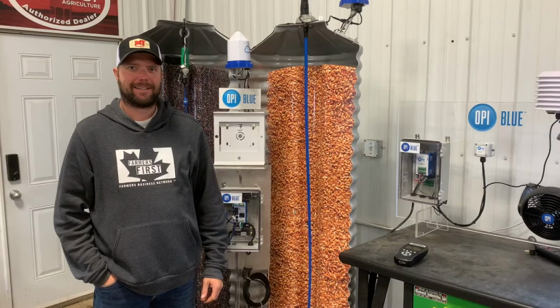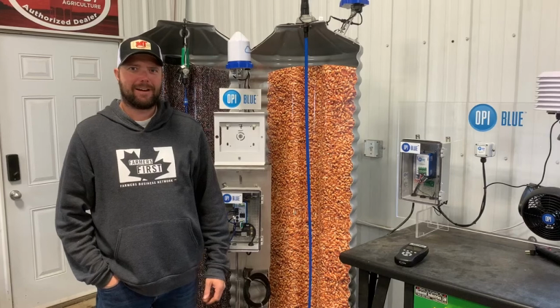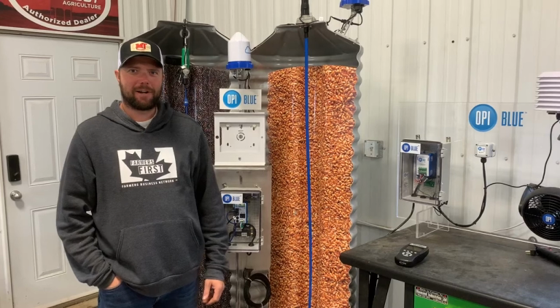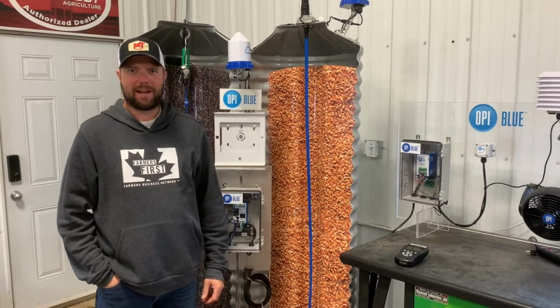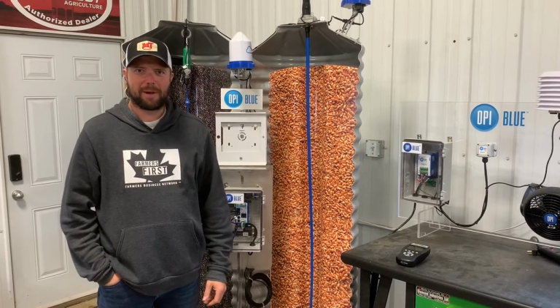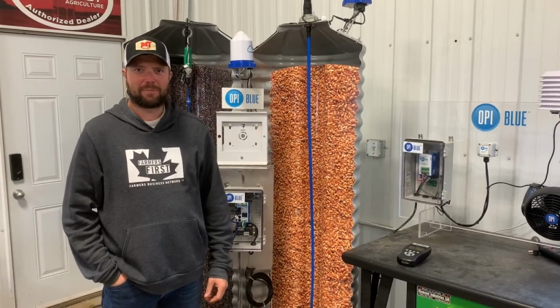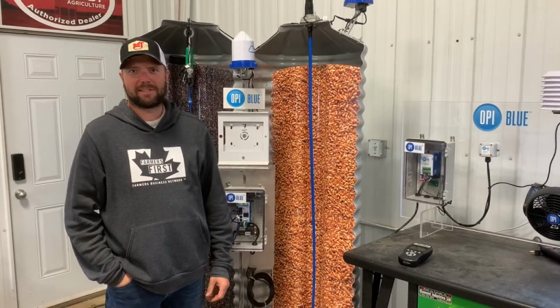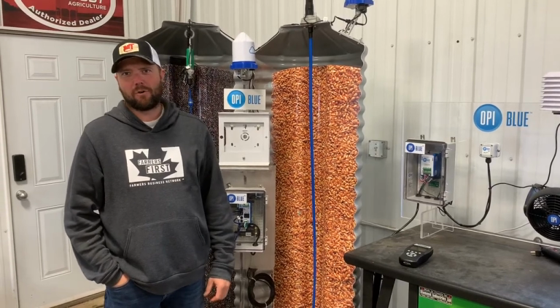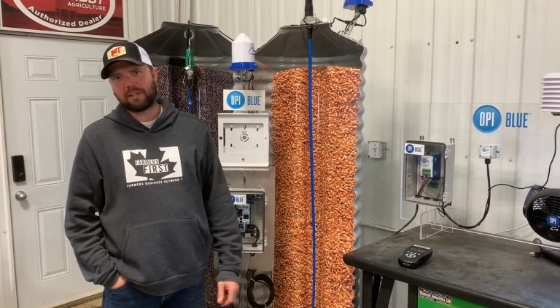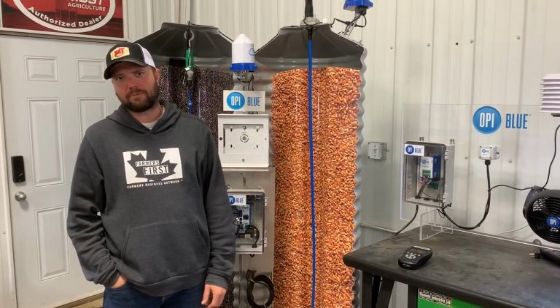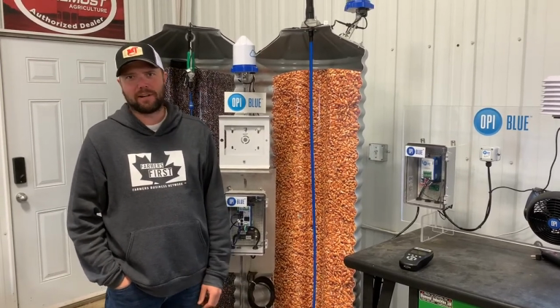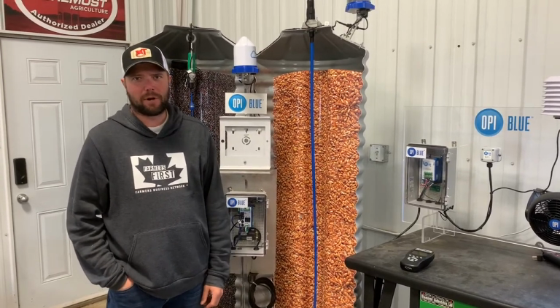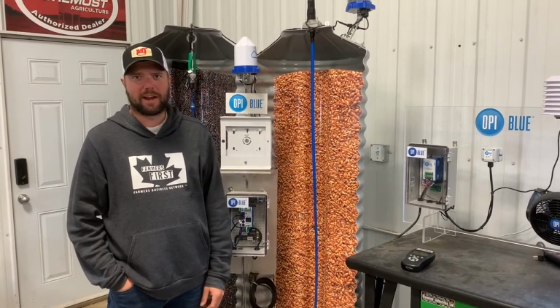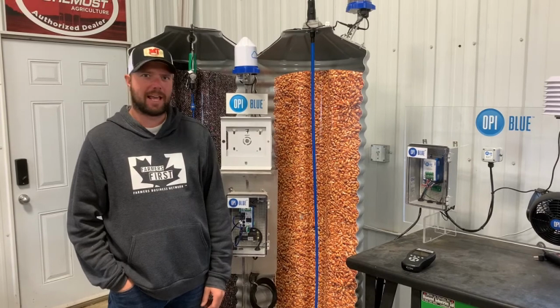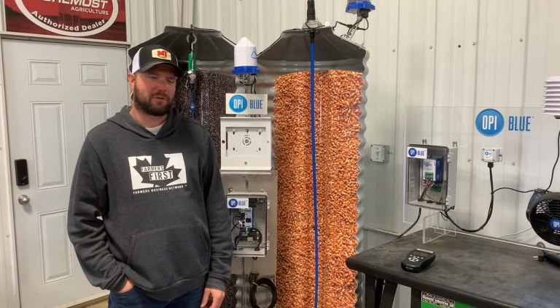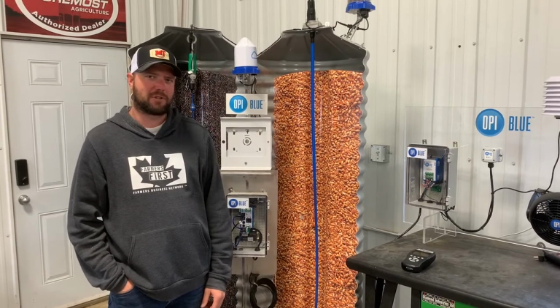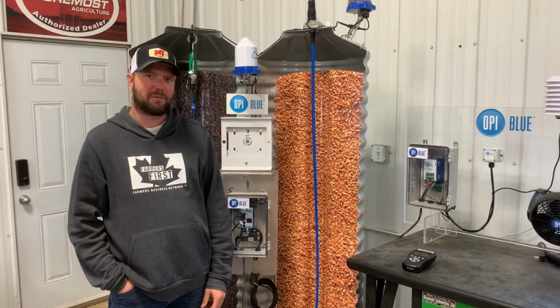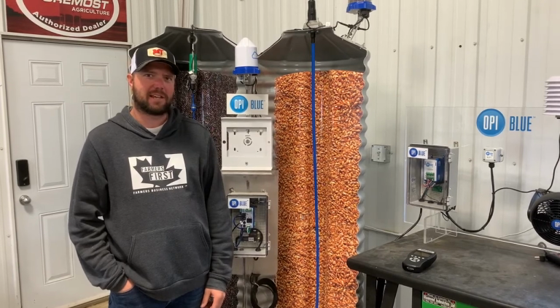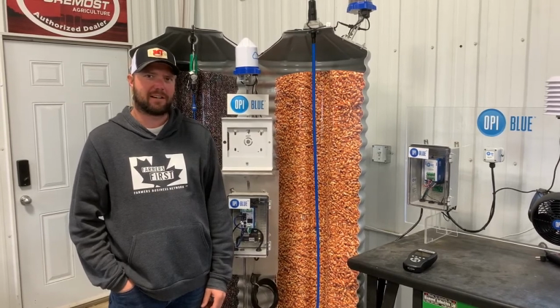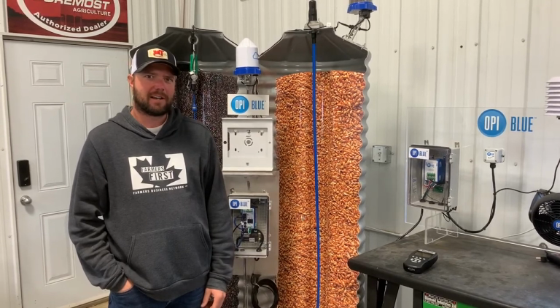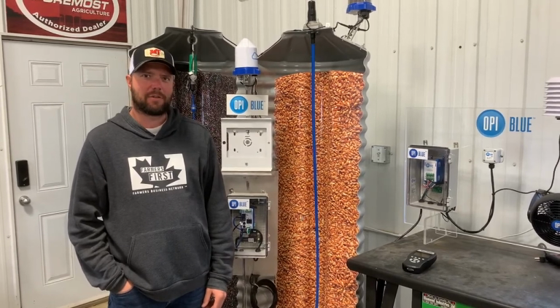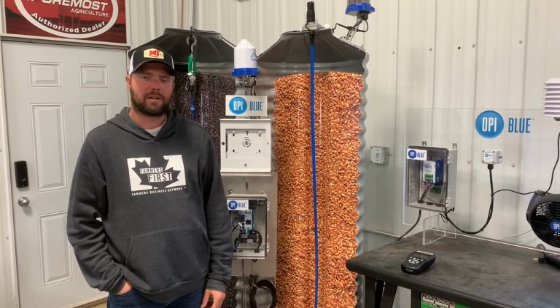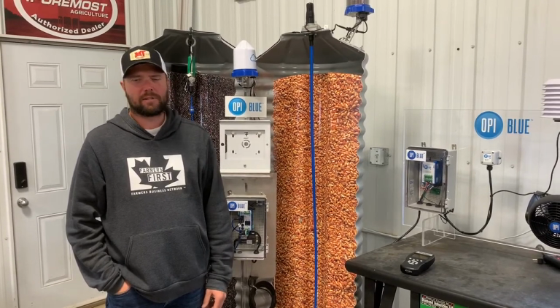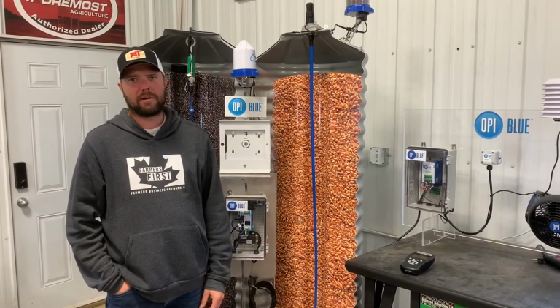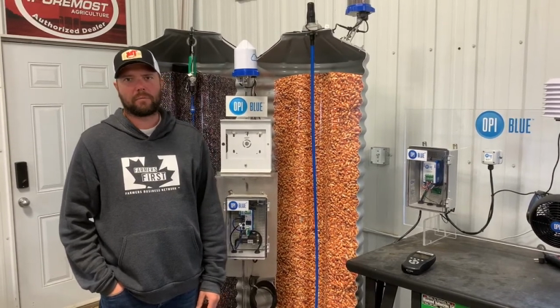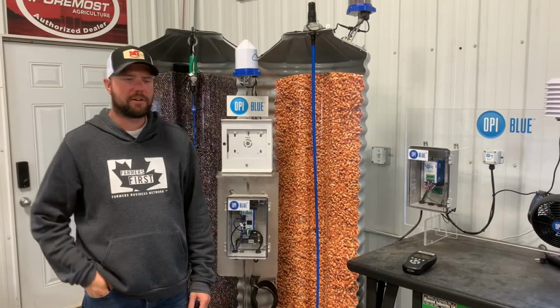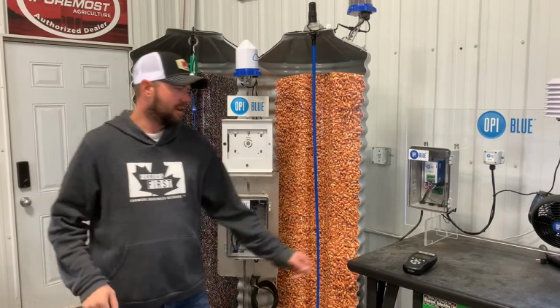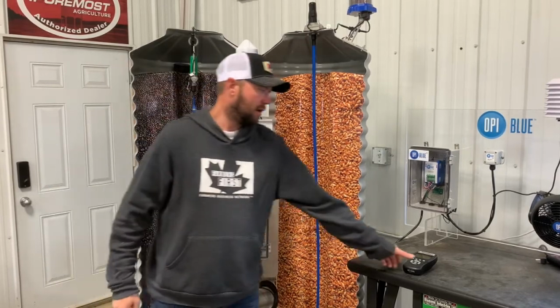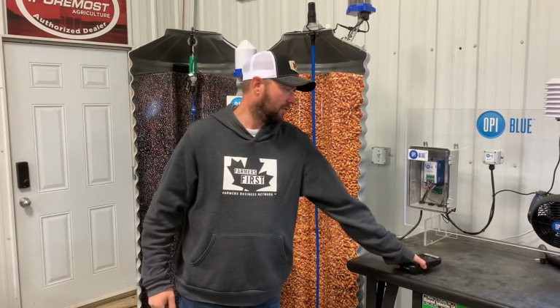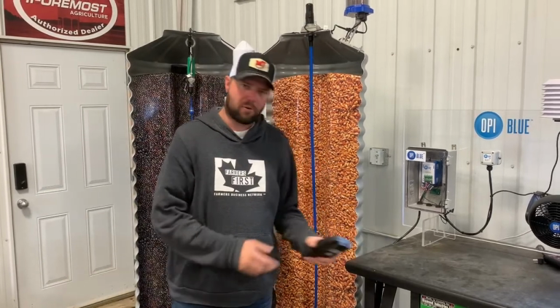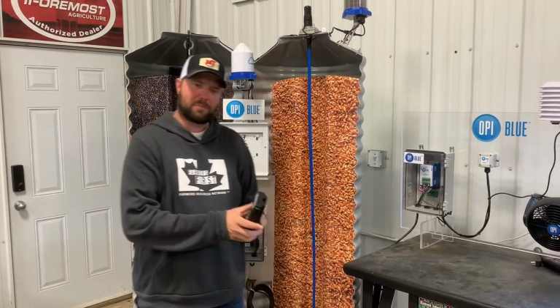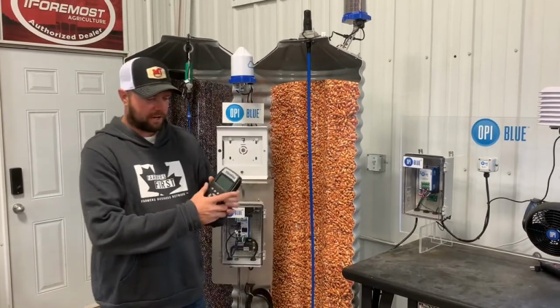Hi everyone, I'm Matt Anson from MJ Enterprises. I hope you enjoyed last week's video about drain cable or temperature cables and how they work. This week I'm going to do one on monitors — specifically the Stormaxx monitor.